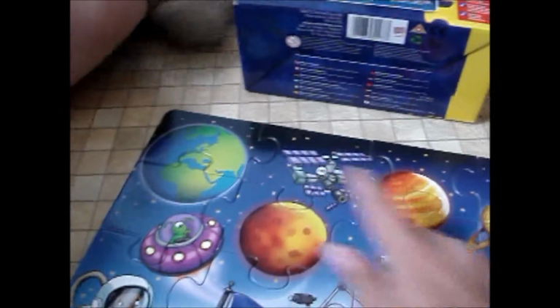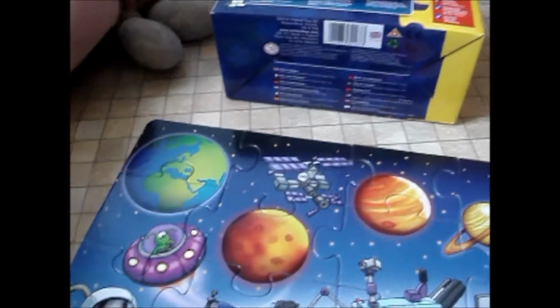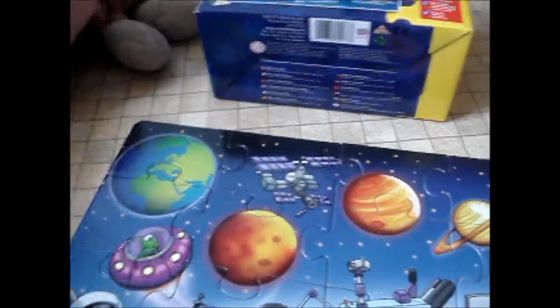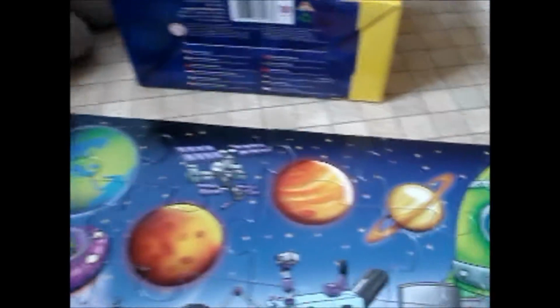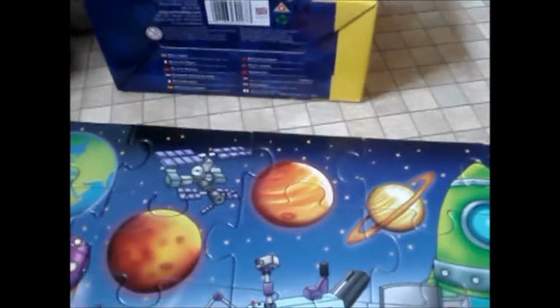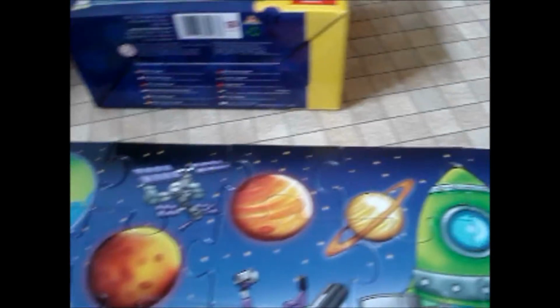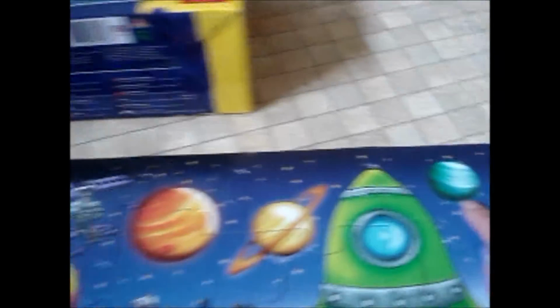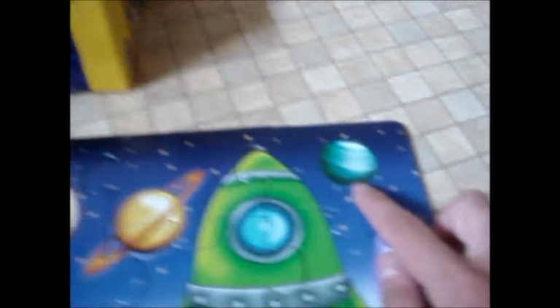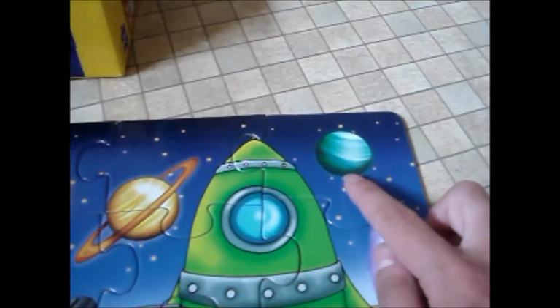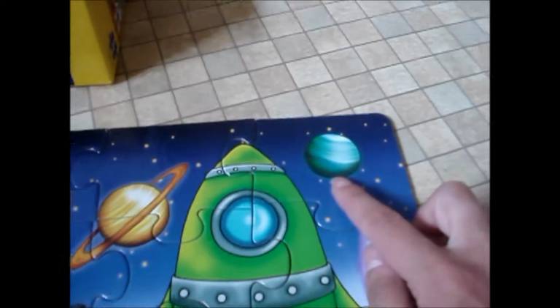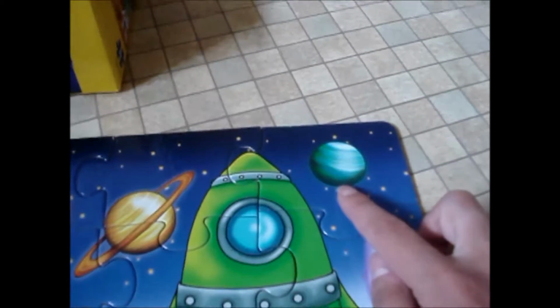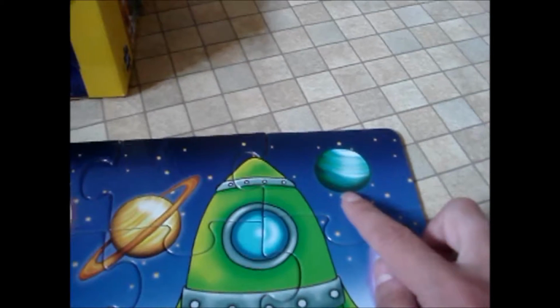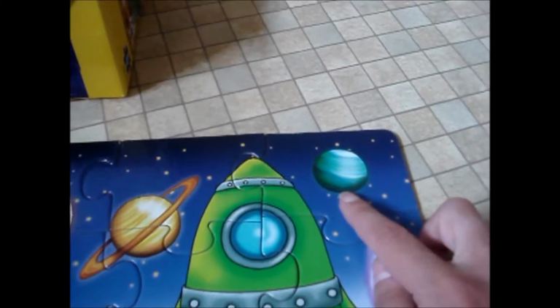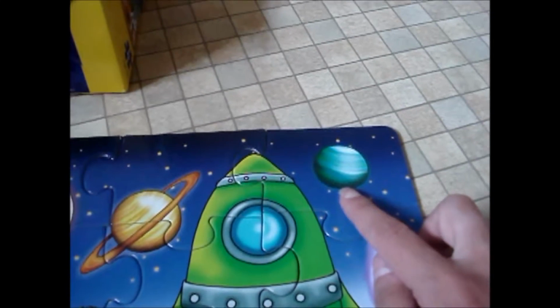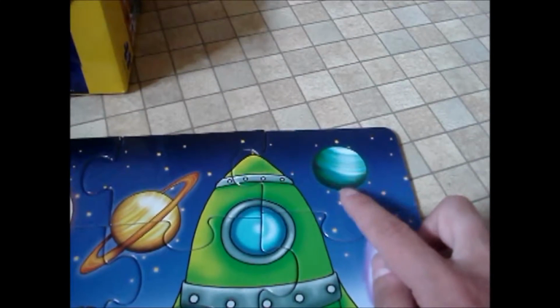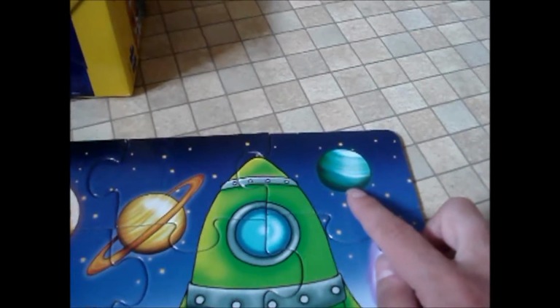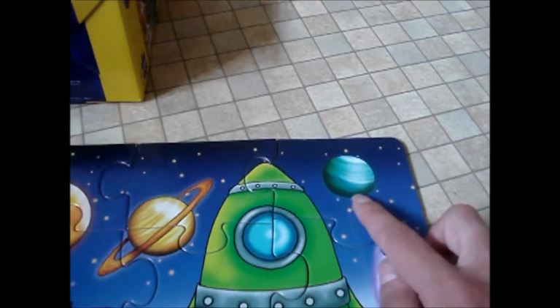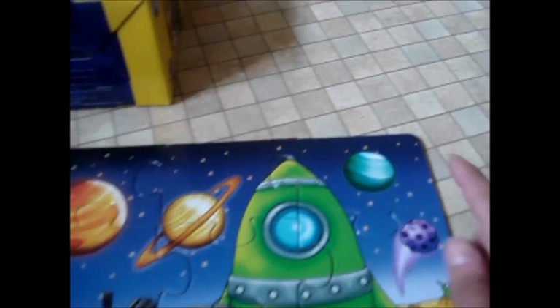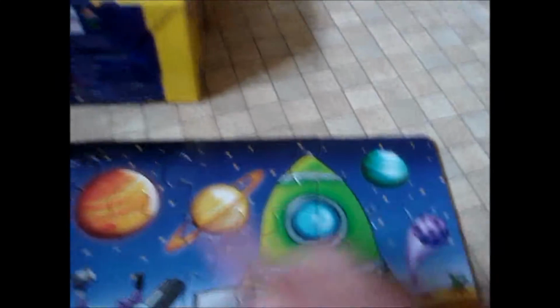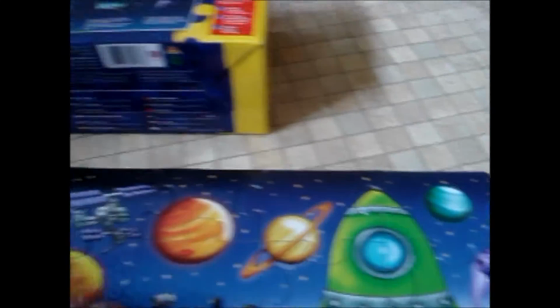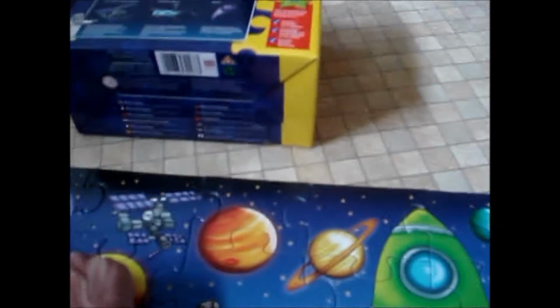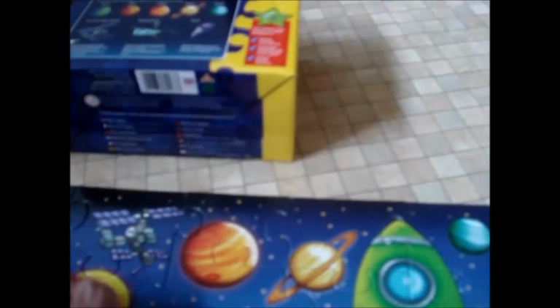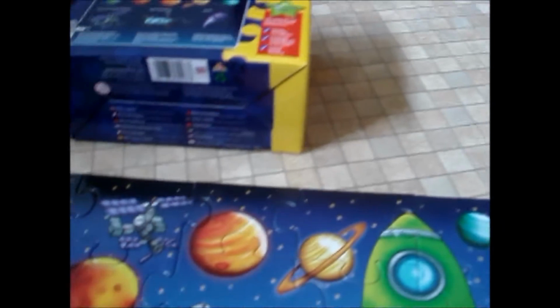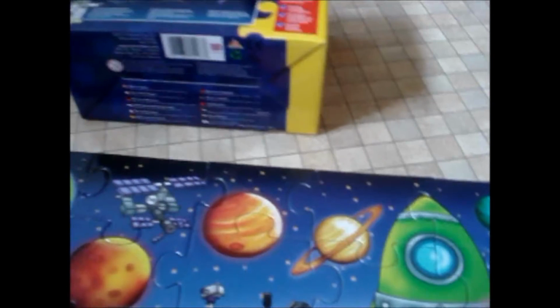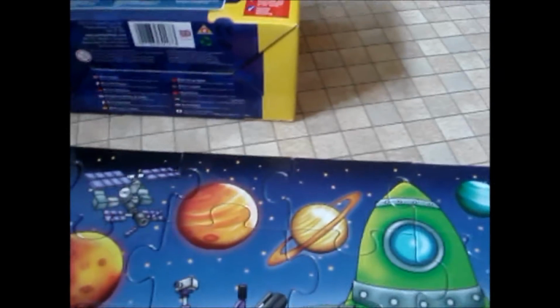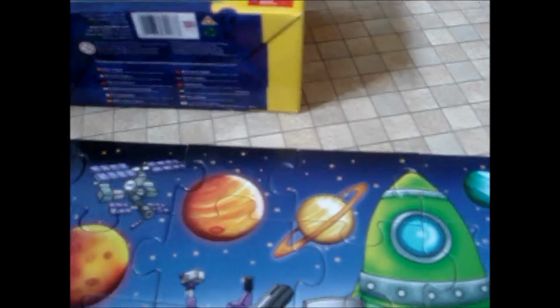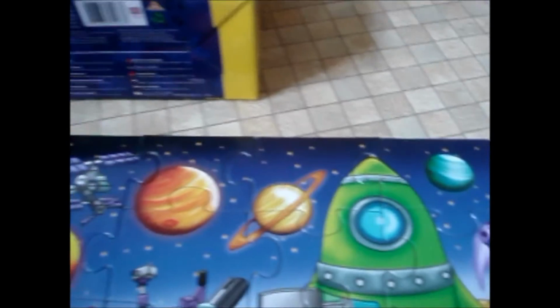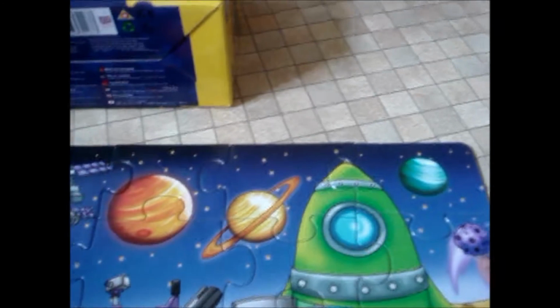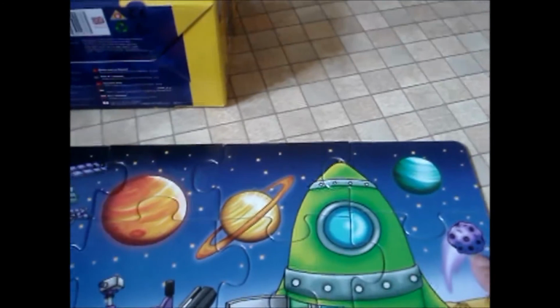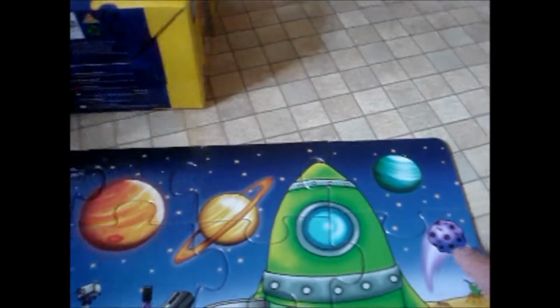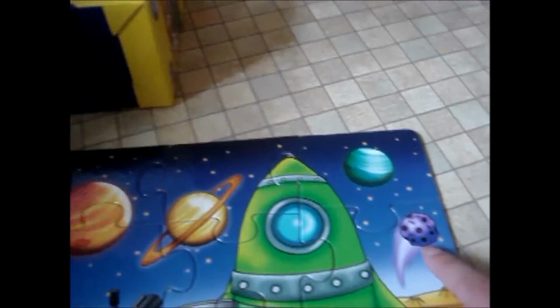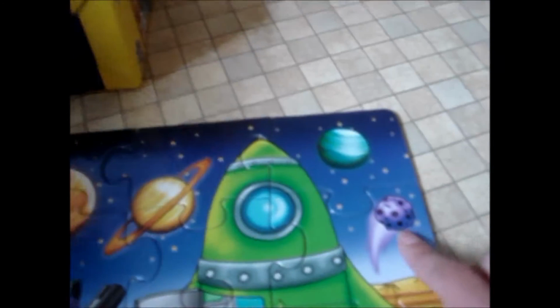And what's this one? This is Uranus. Because we live on Earth. No, we live on planet Earth. And look, do you think this is a comet?